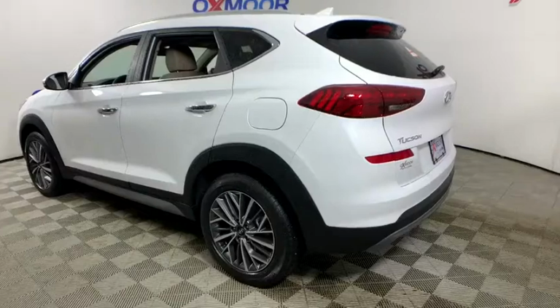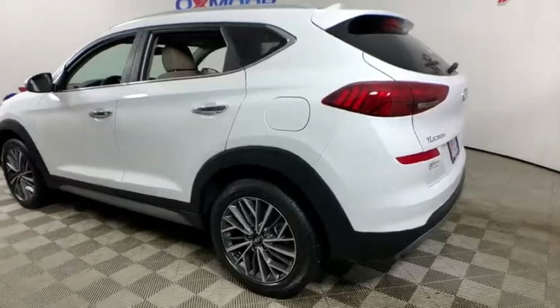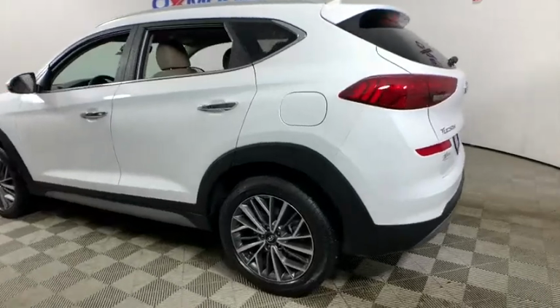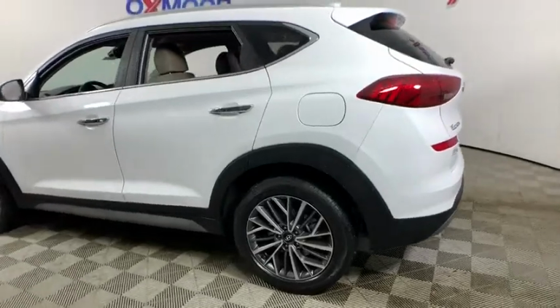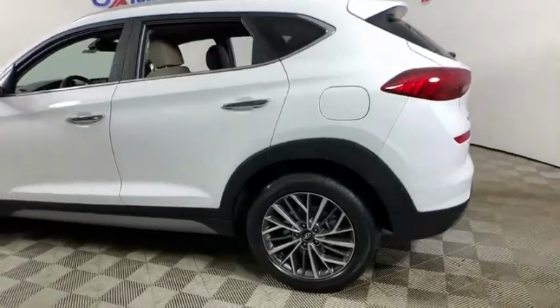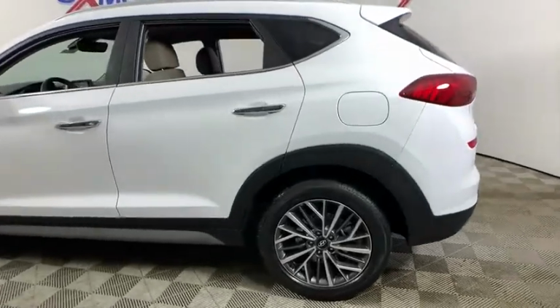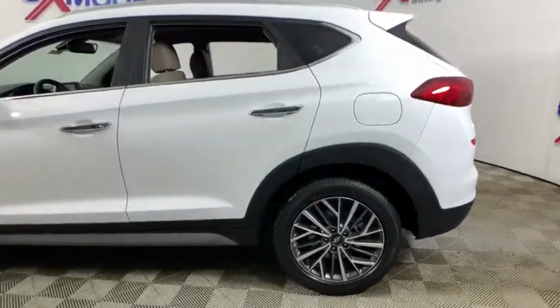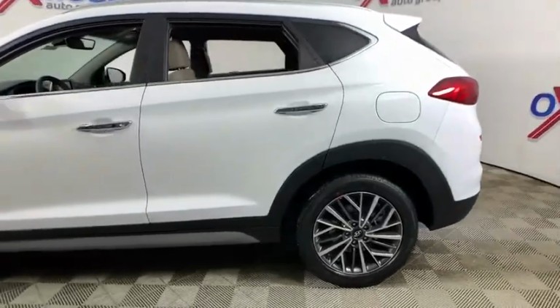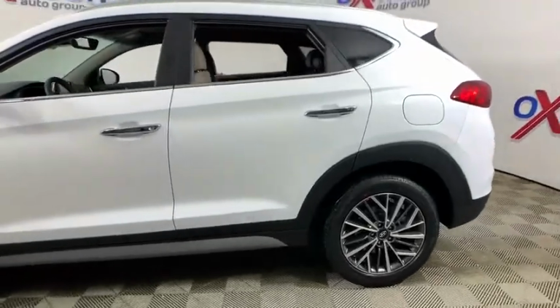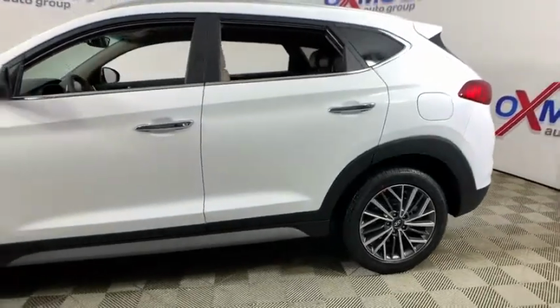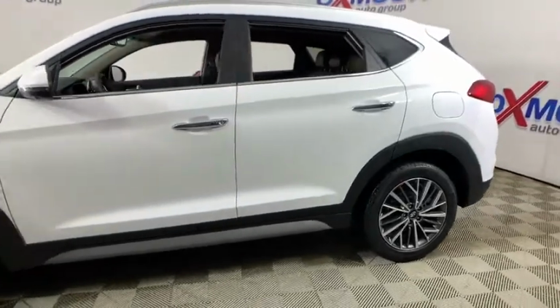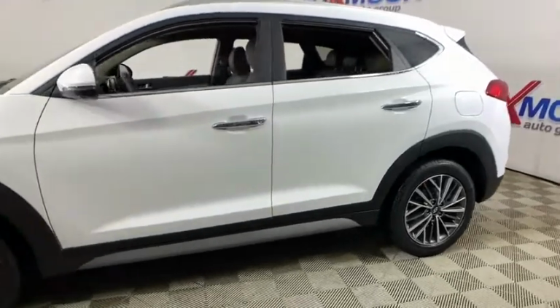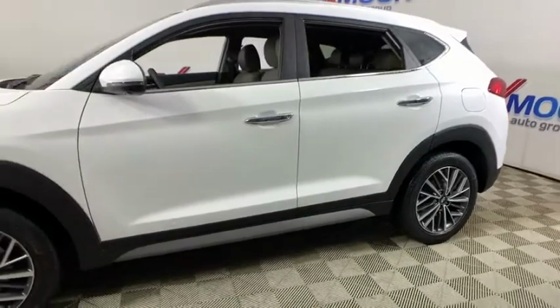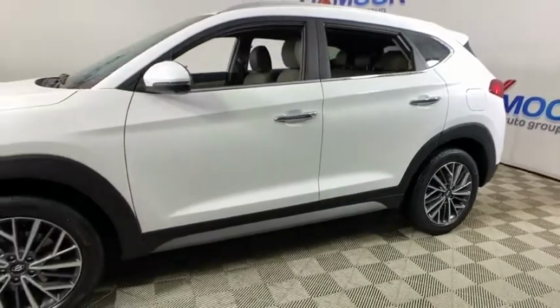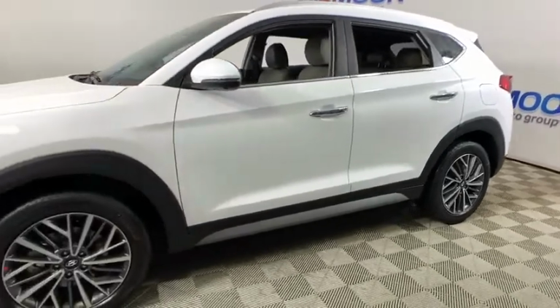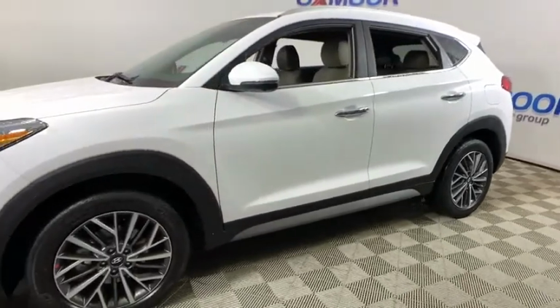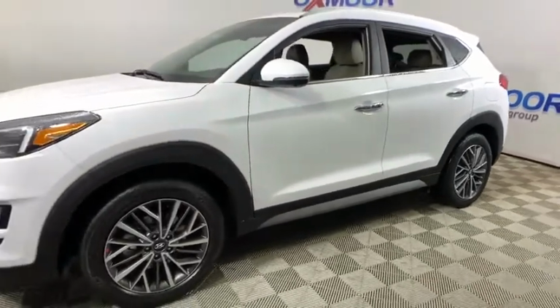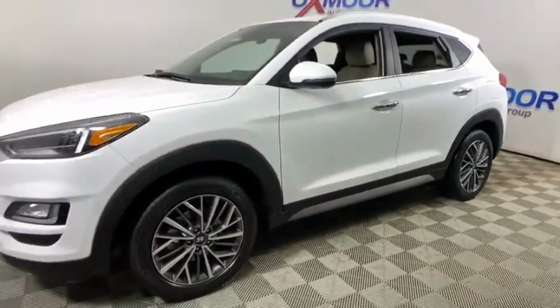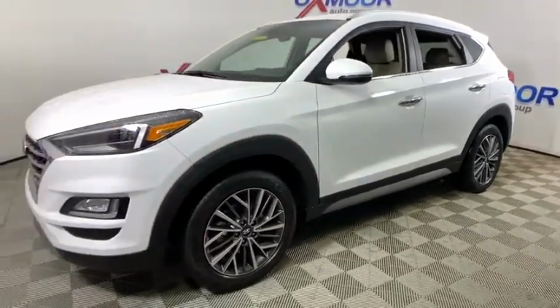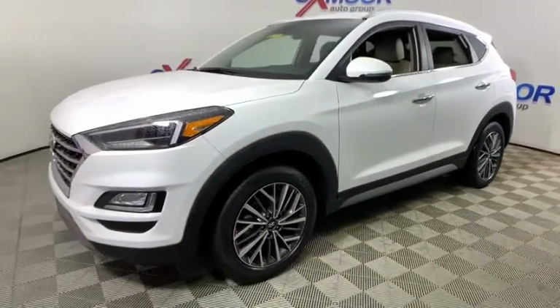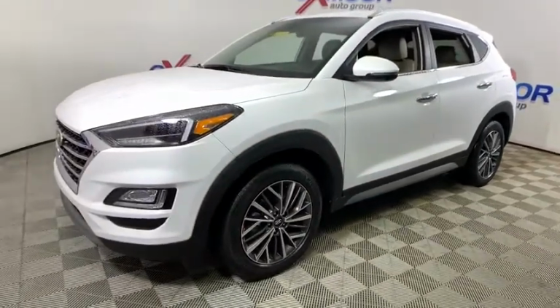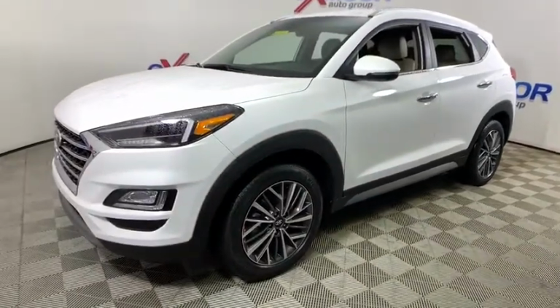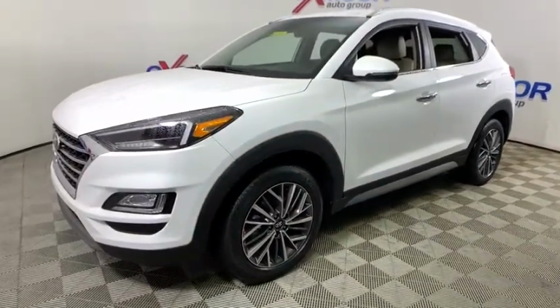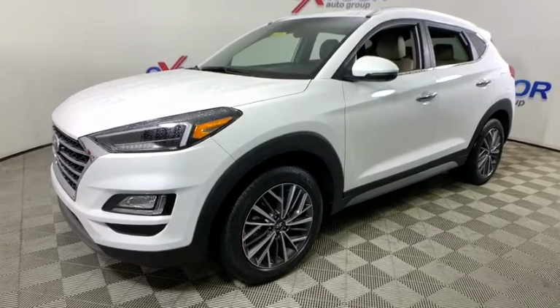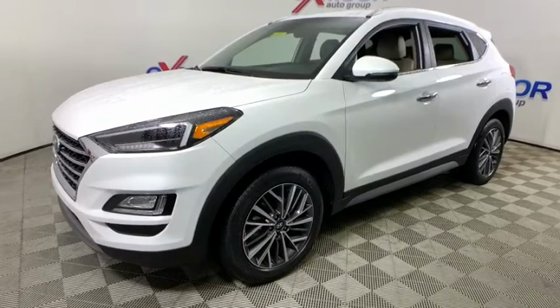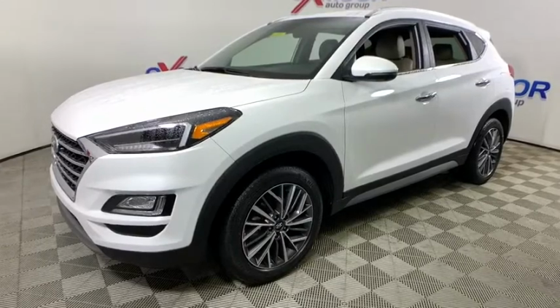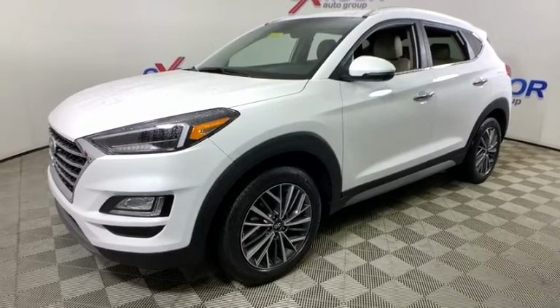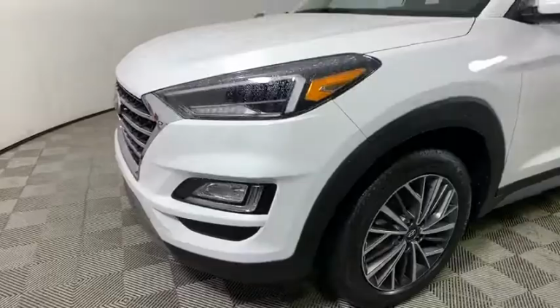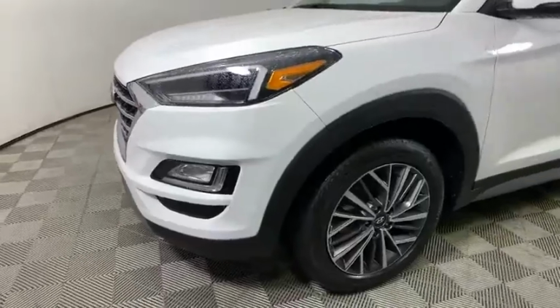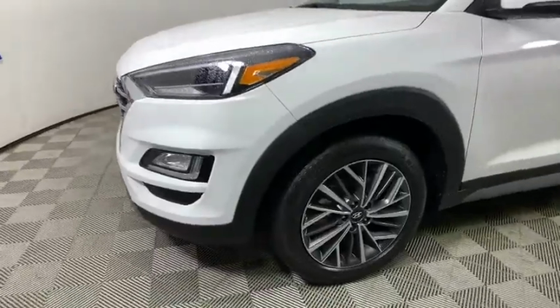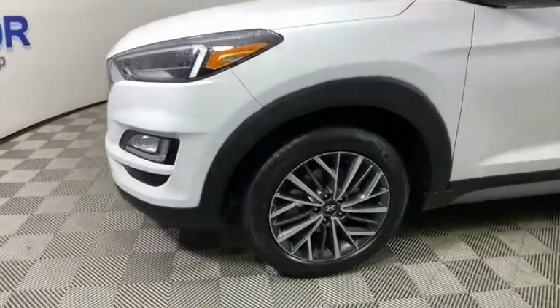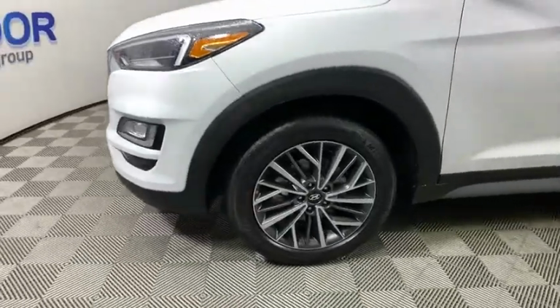Looking for the right vehicle? Check out the 2020 Hyundai Tucson. Boasting low noise and vibration levels and a smooth ride, the Tucson combines the rugged utility of an SUV with the maneuverability and refinement of a car.